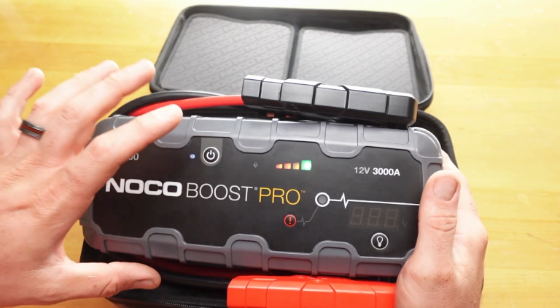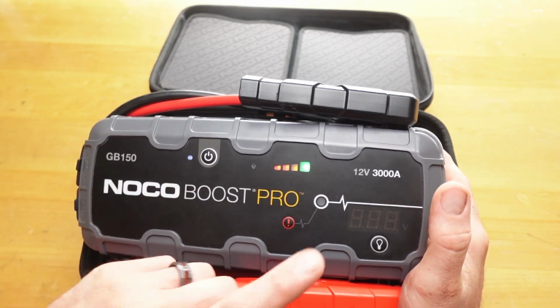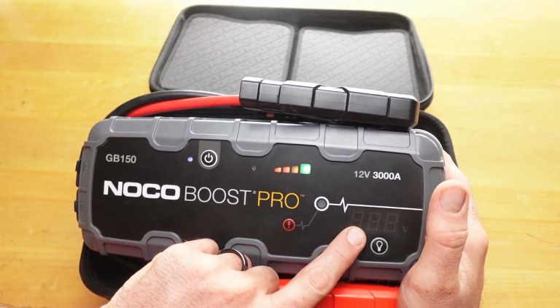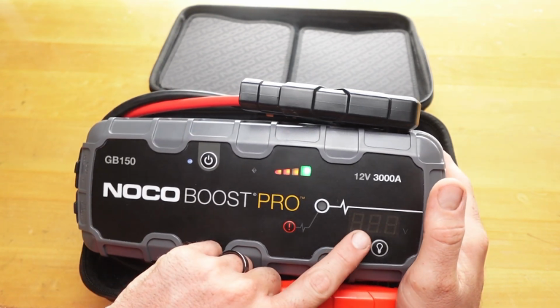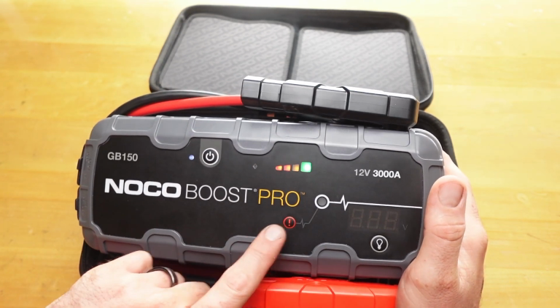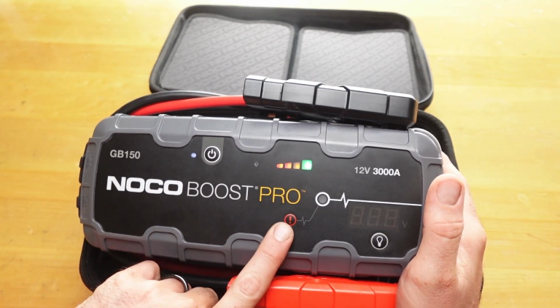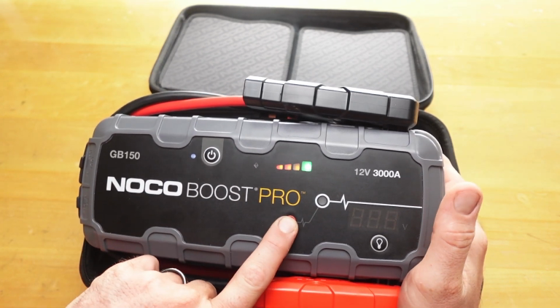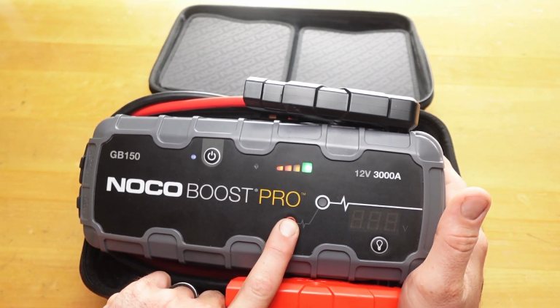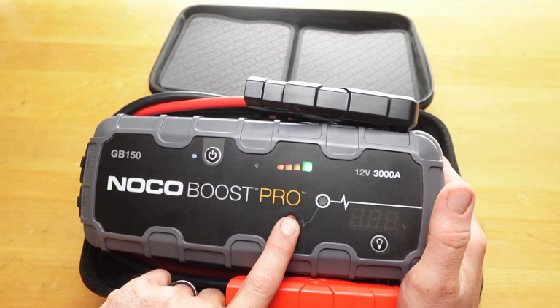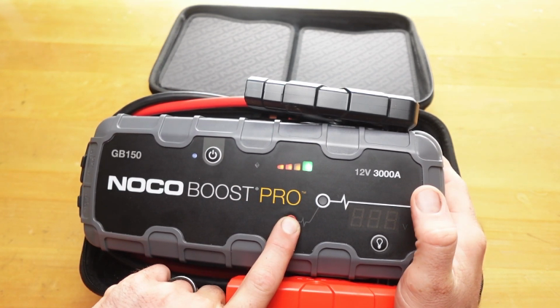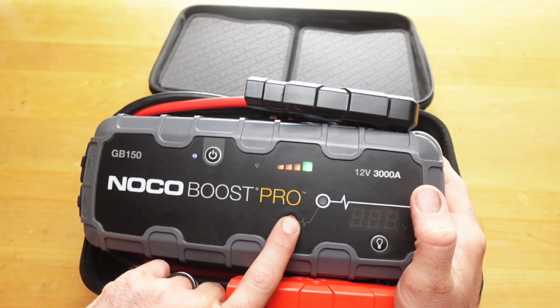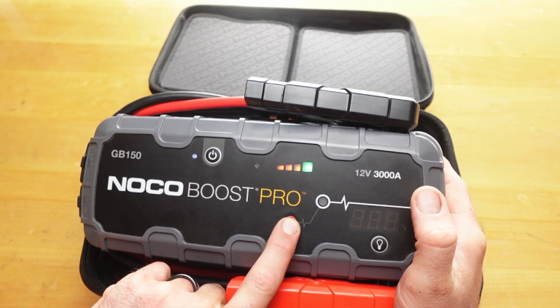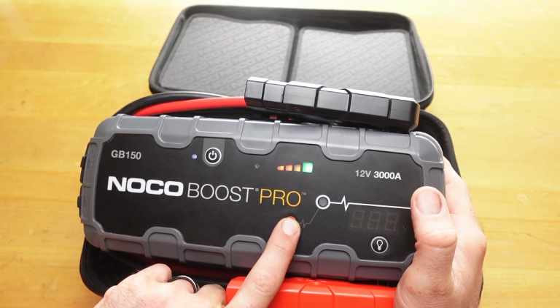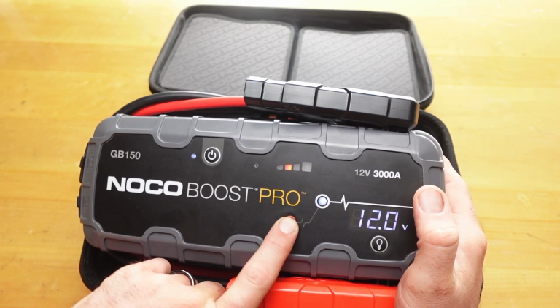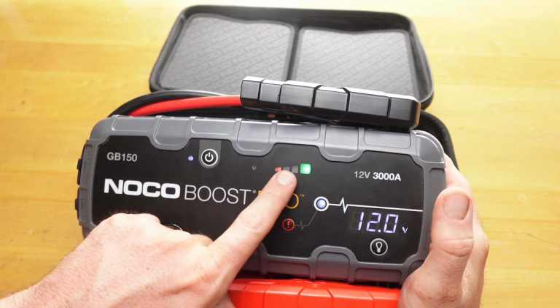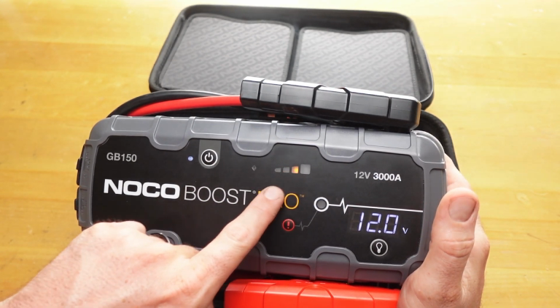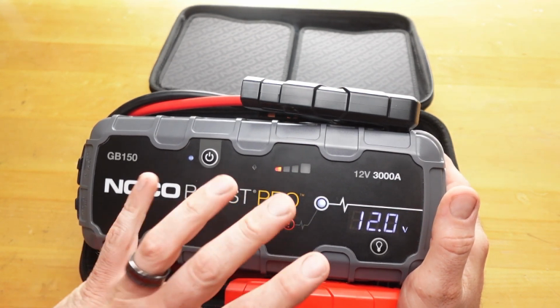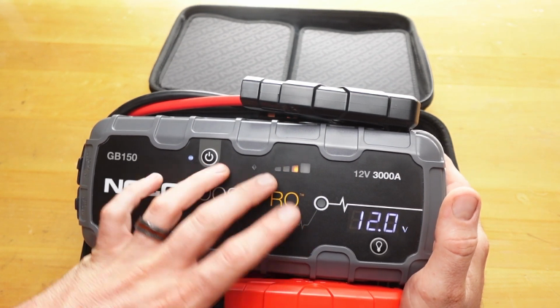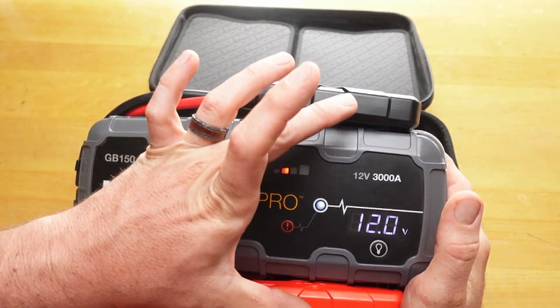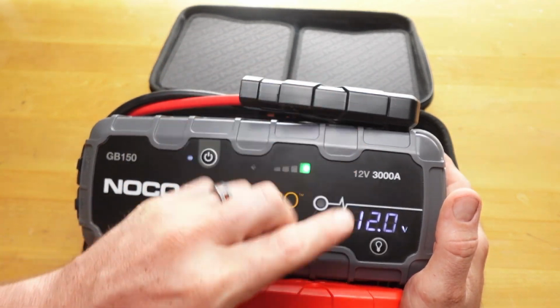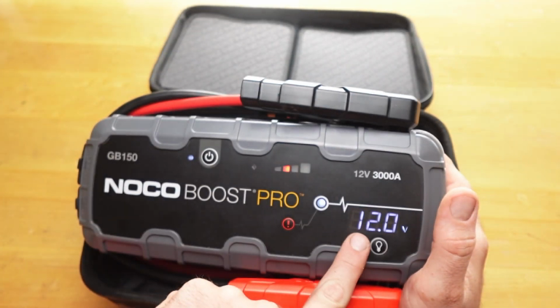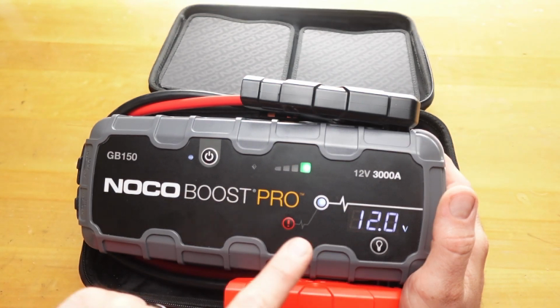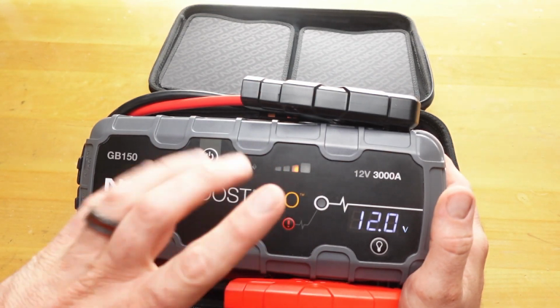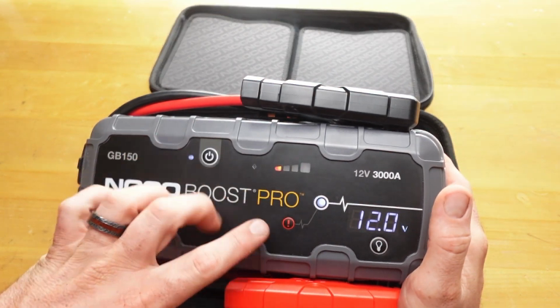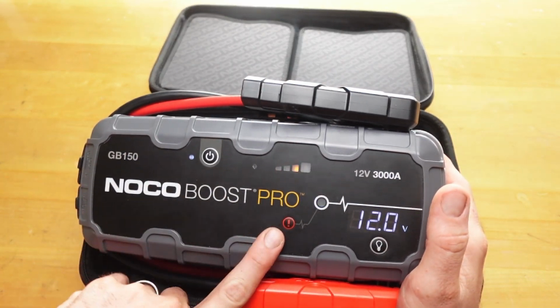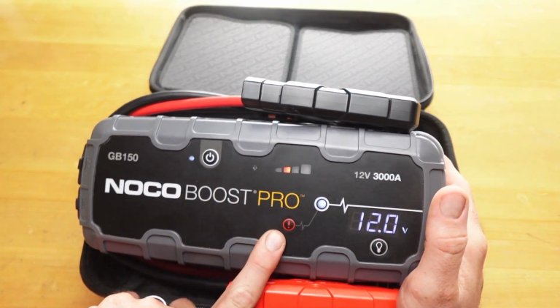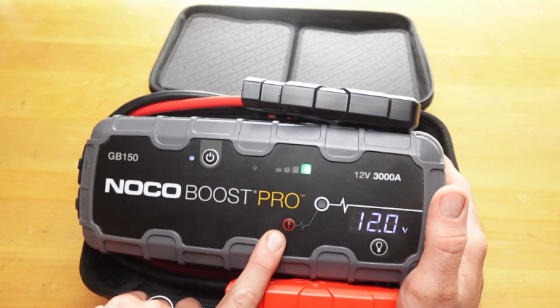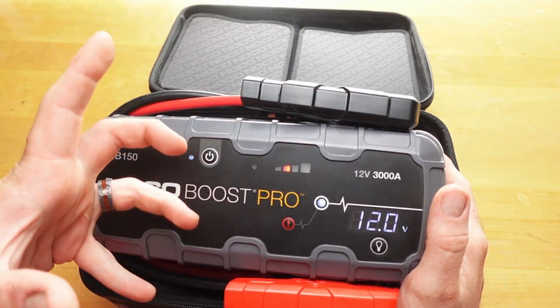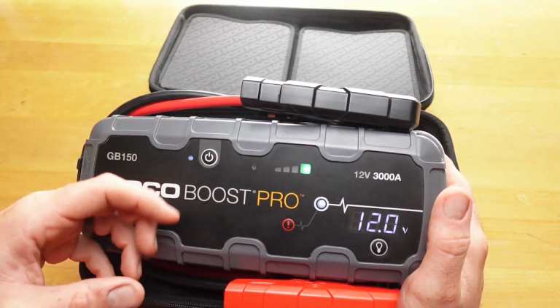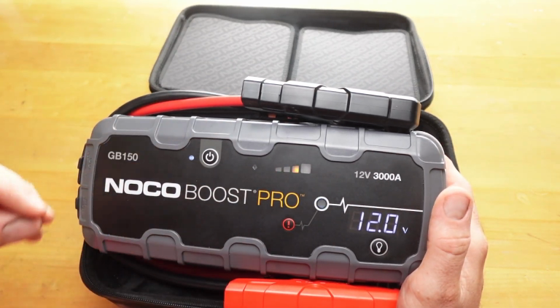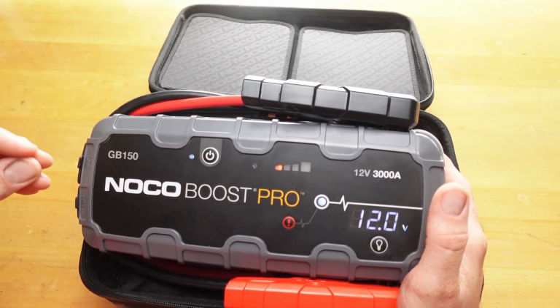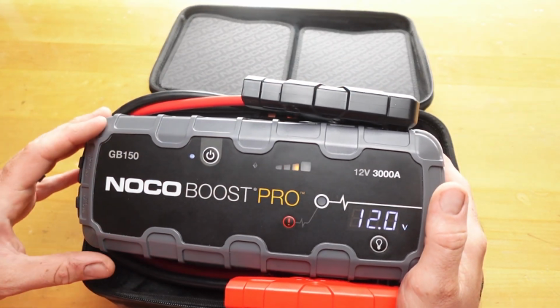If you're below 2 volts, you have to hold this button down to get it to start. Now it's primed and ready. If it's below 2 volts you have to hold this button down — that's a safety feature that a lot of people don't understand.